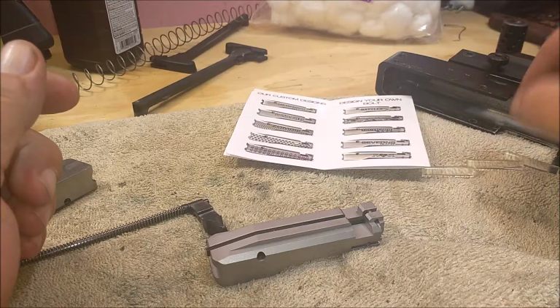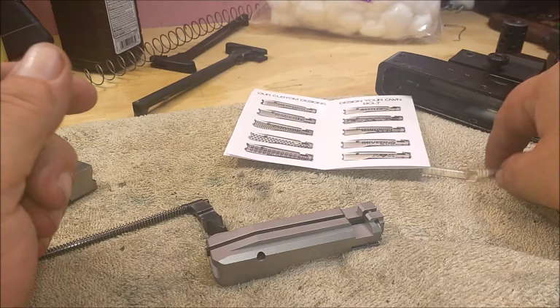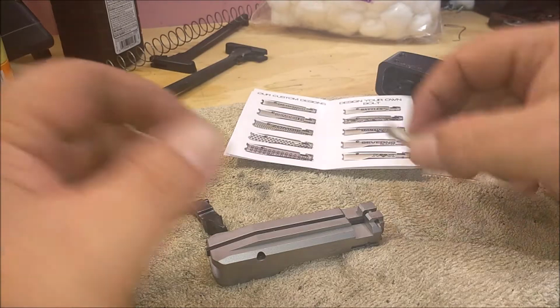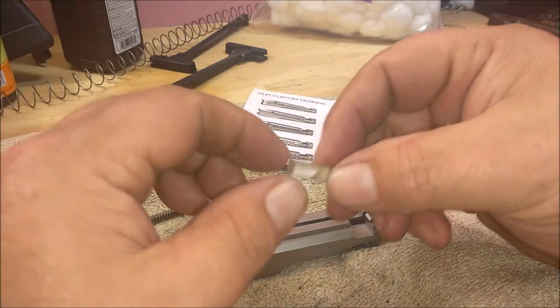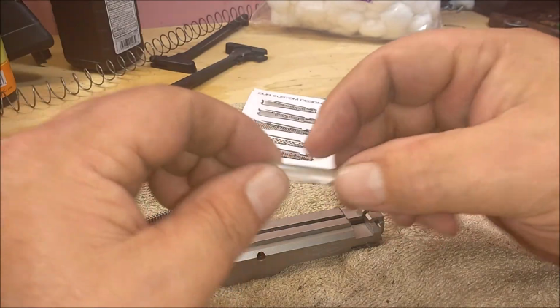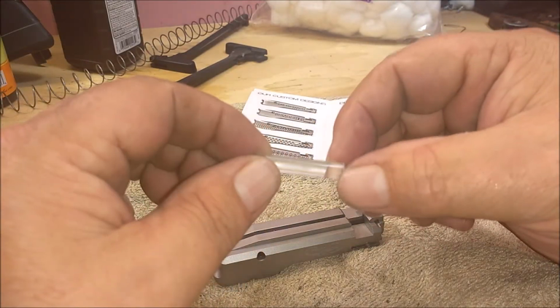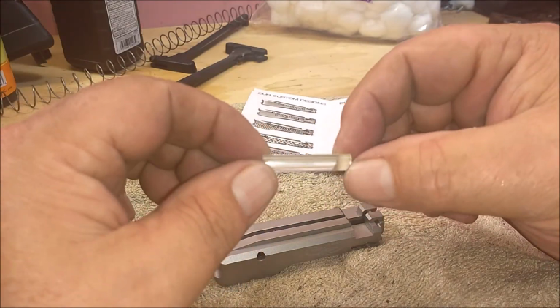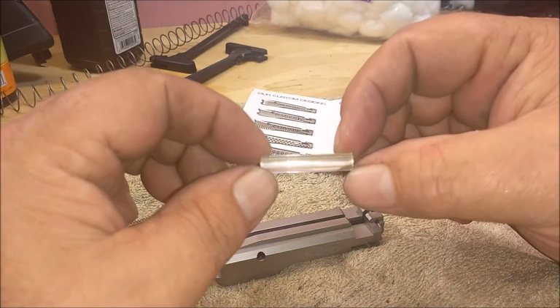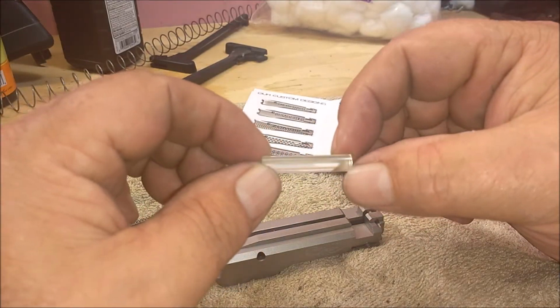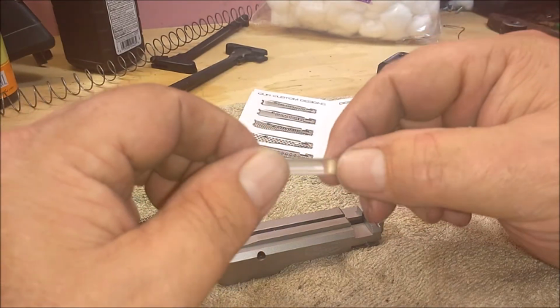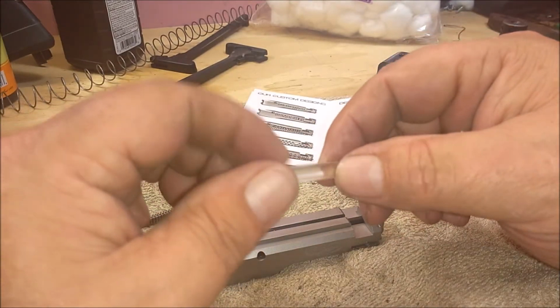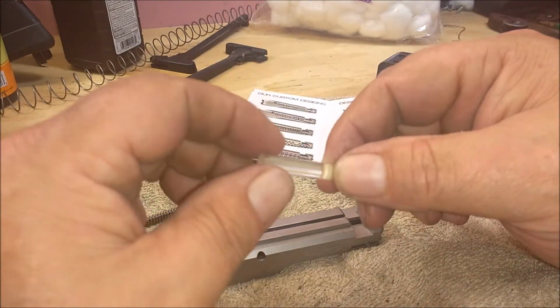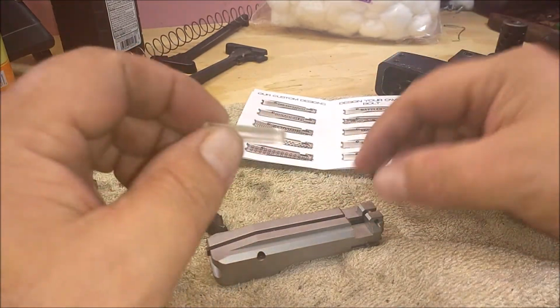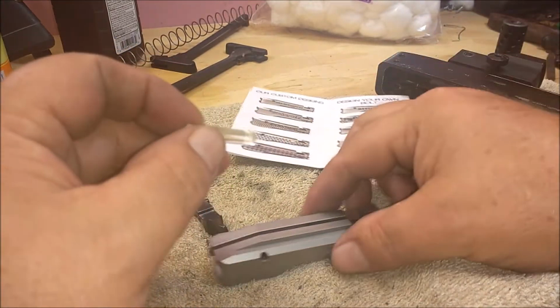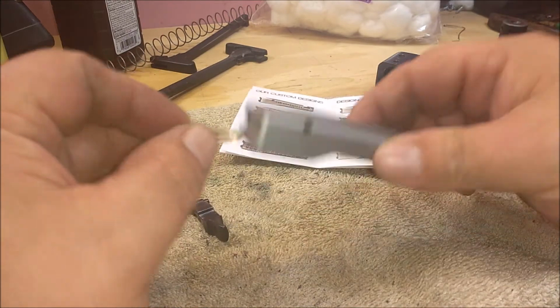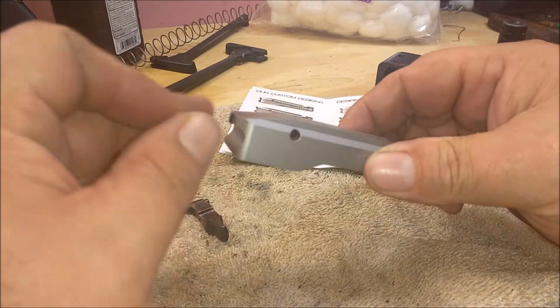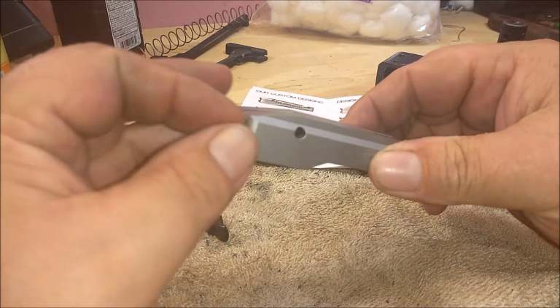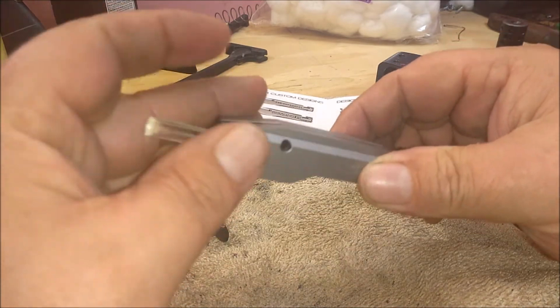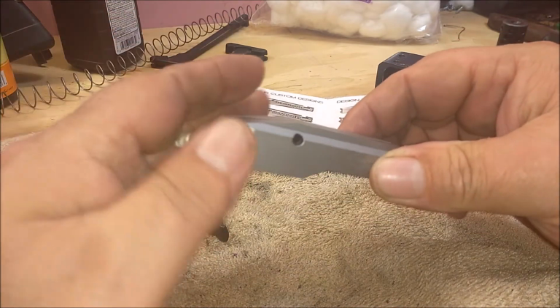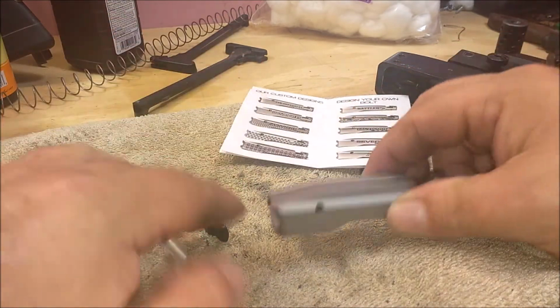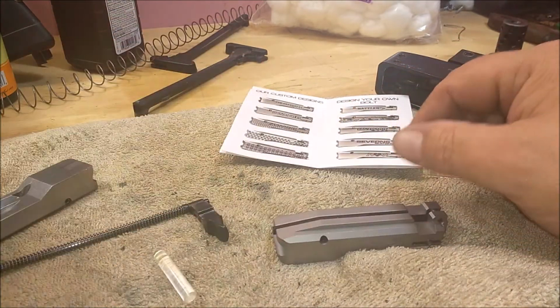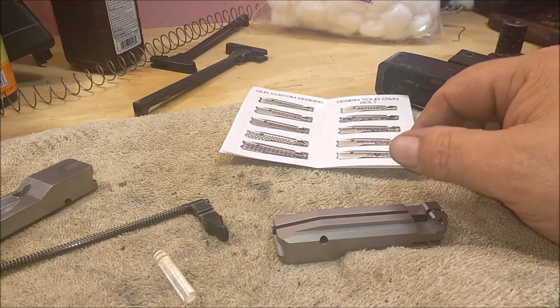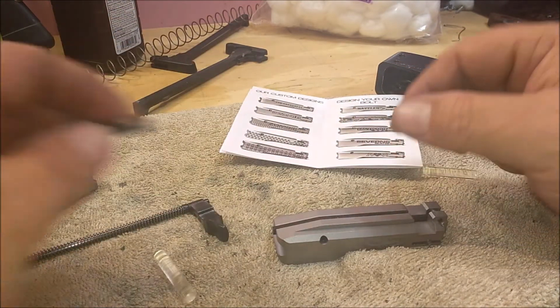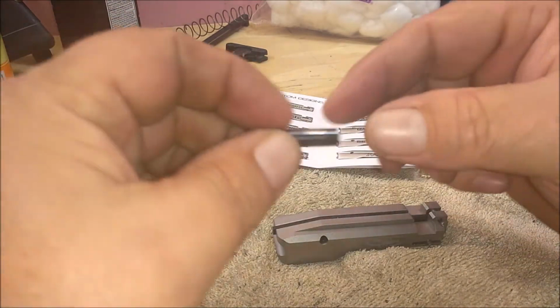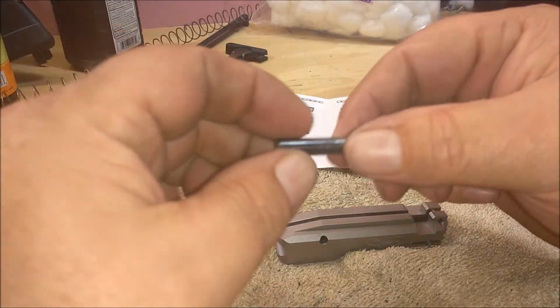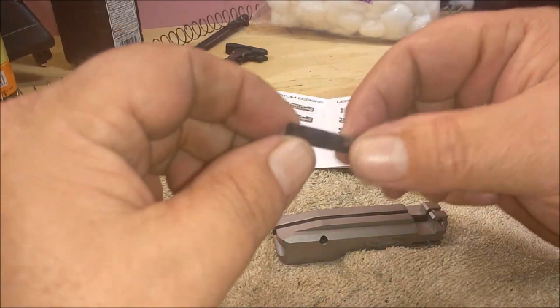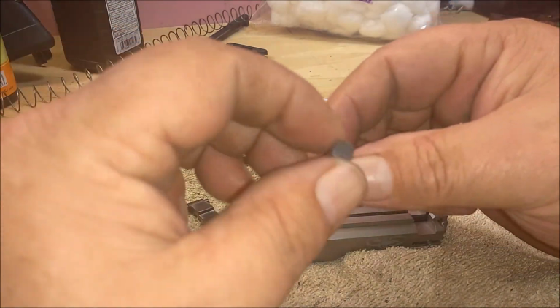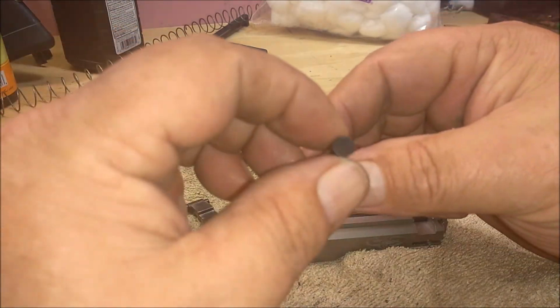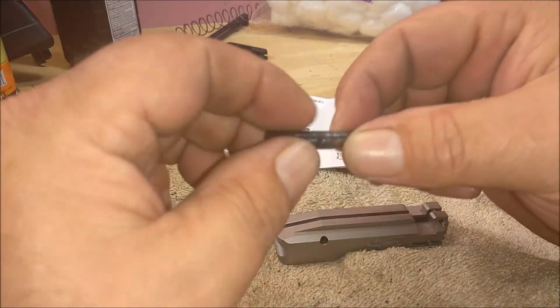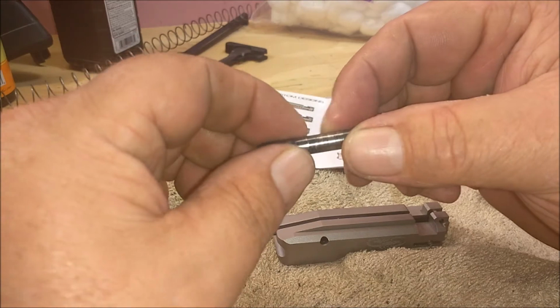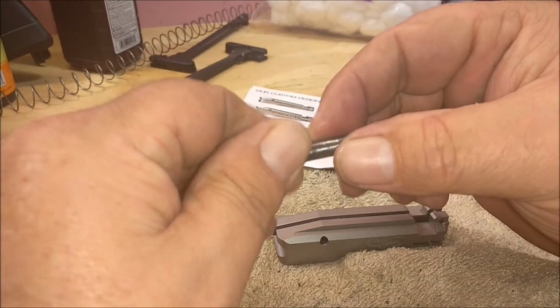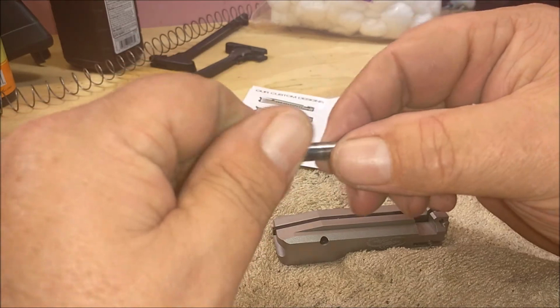I also bought some of their polyurethane buffers to go into the receiver. The stock Ruger buffers are basically just a big steel pin.